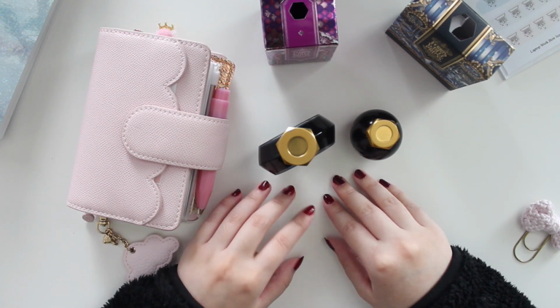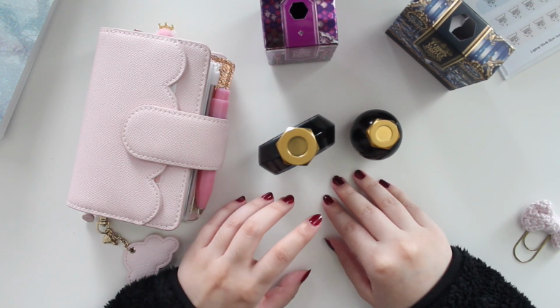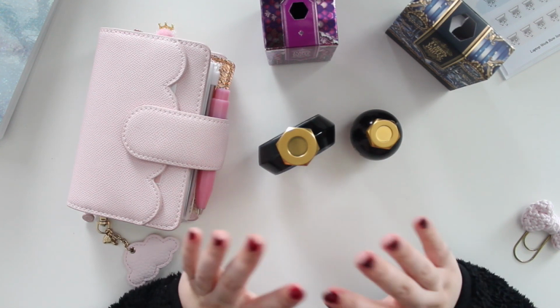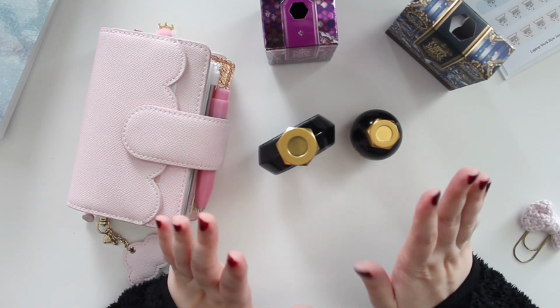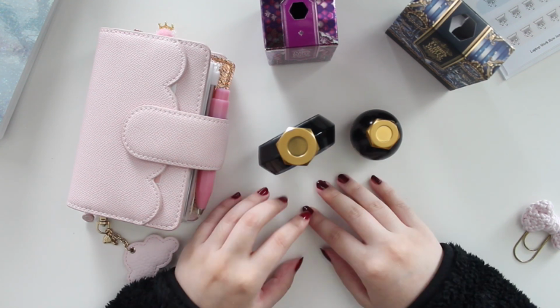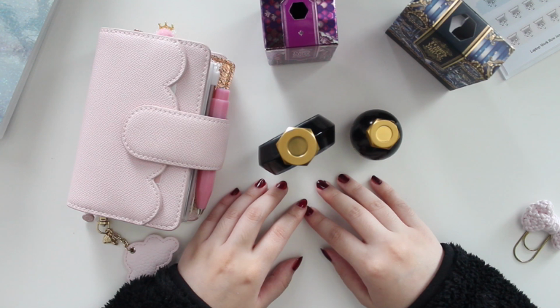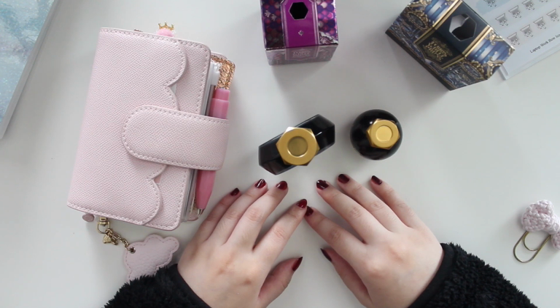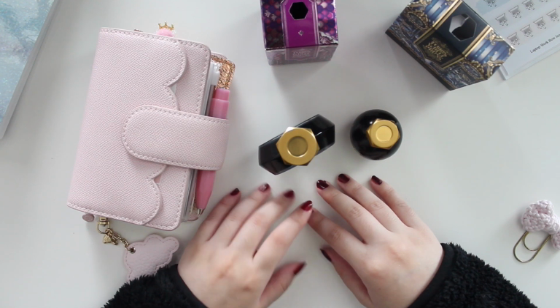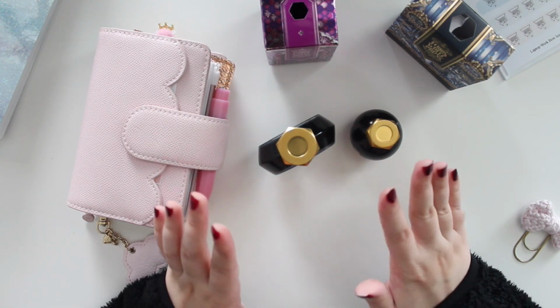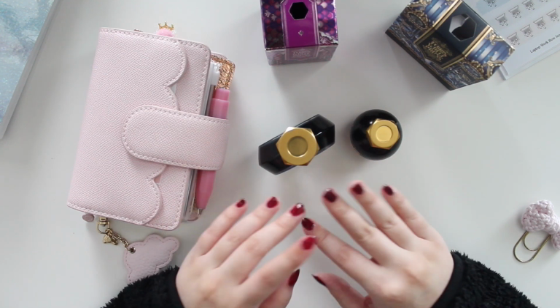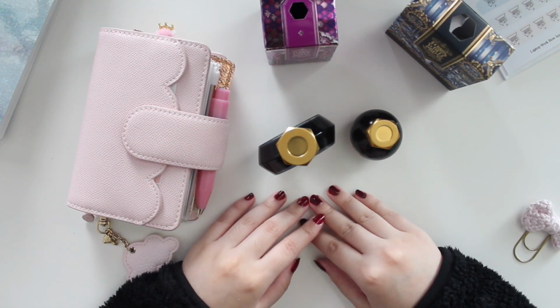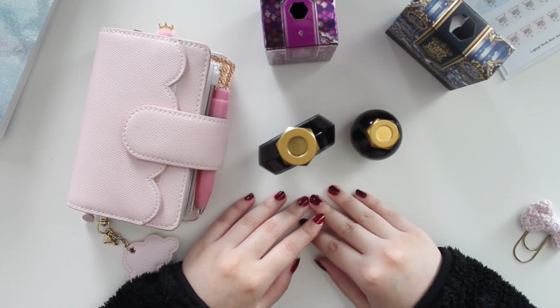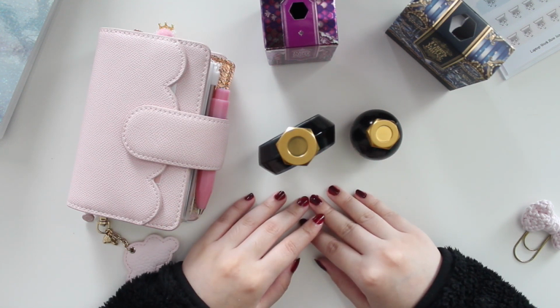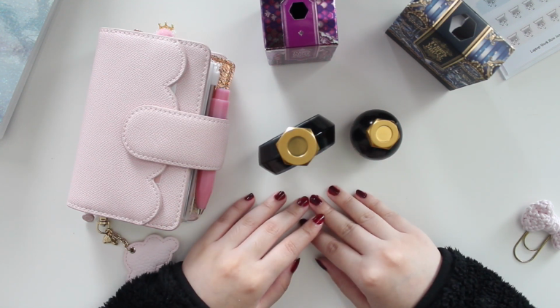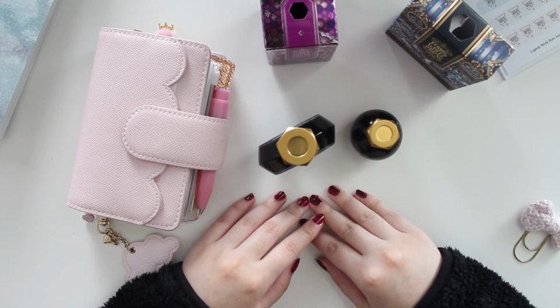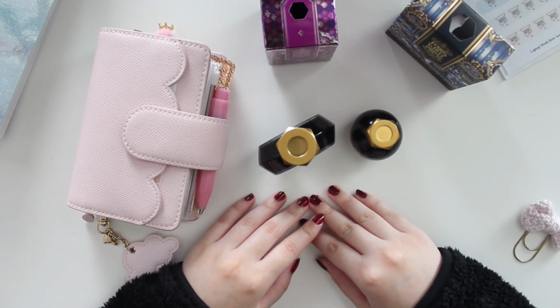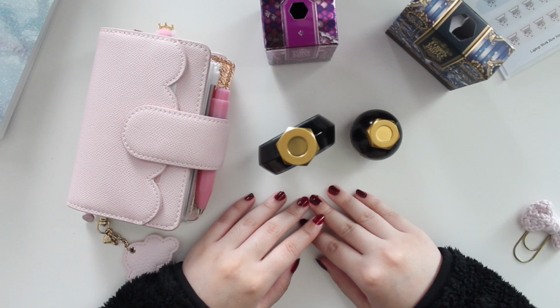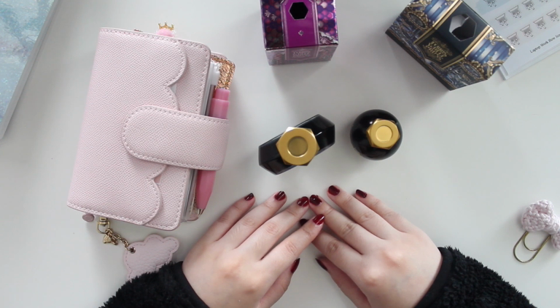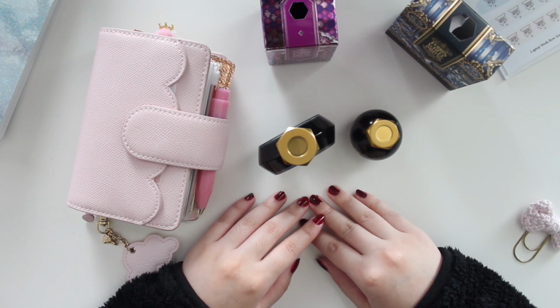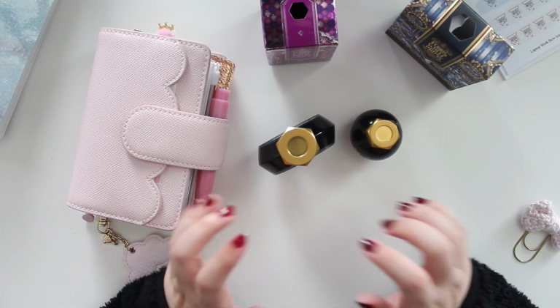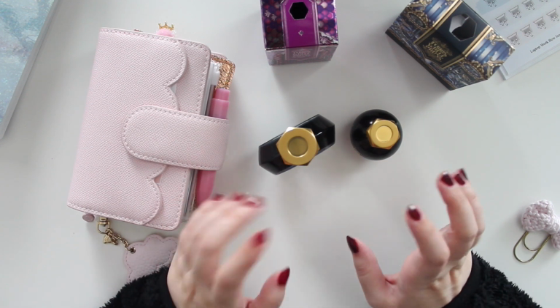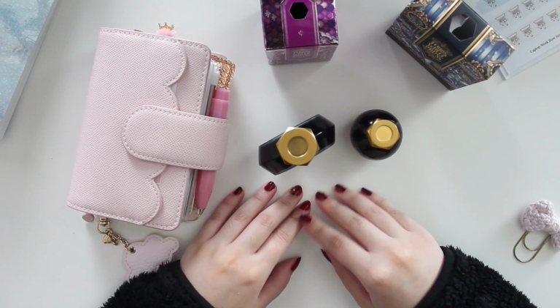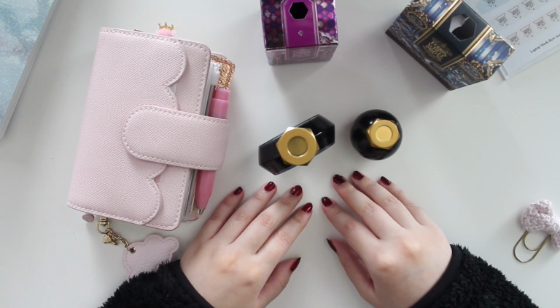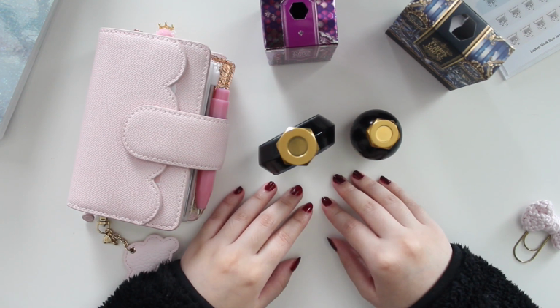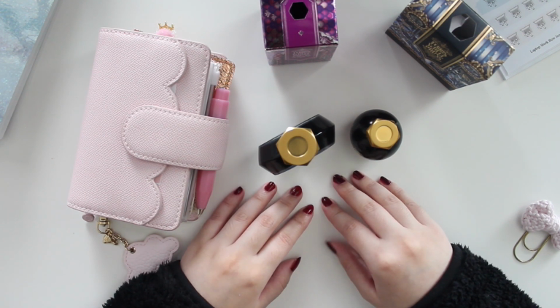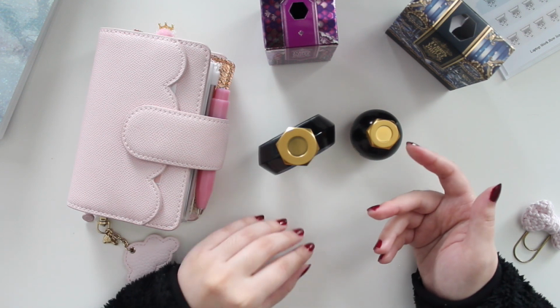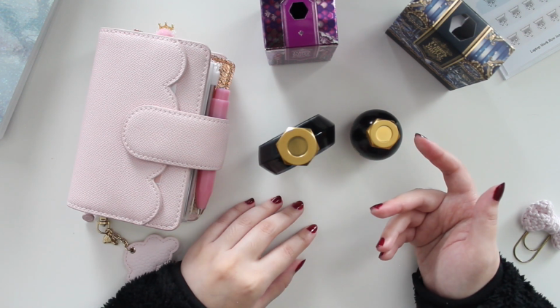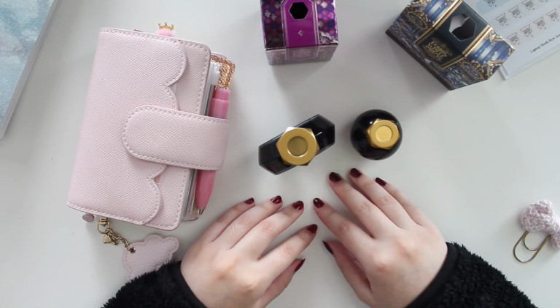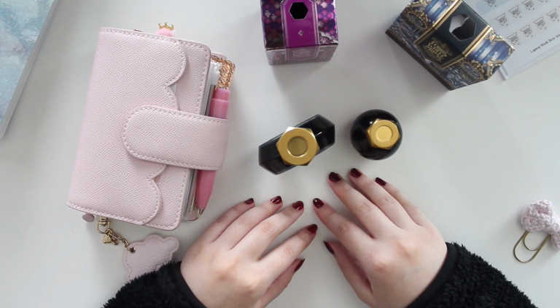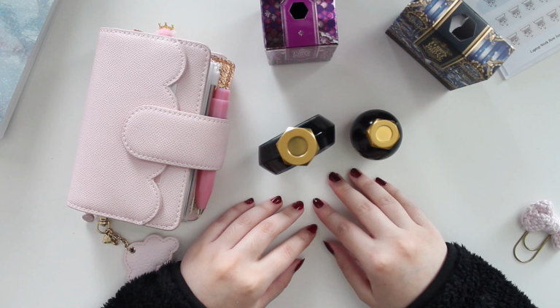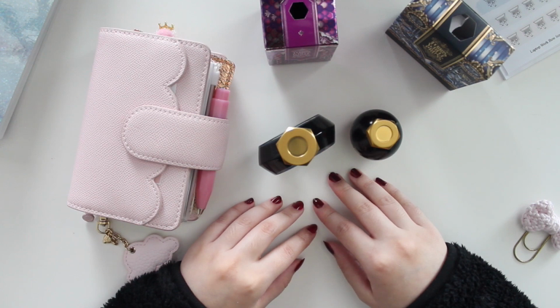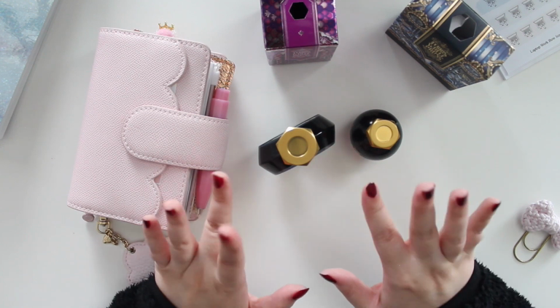That's everything I wanted to share with you guys today — two more beautiful inks to add to my collection. If you want me to do some journaling or share my fountain pen or ink collection, just let me know — I'd be happy to share it with you. Thanks so much for watching and I'll see you in my next video!